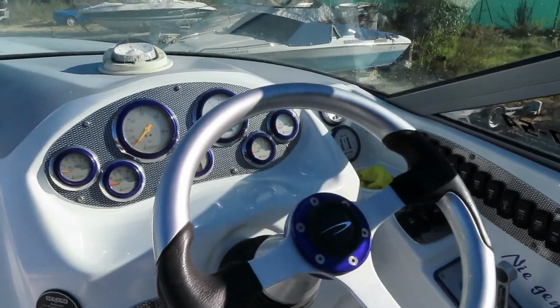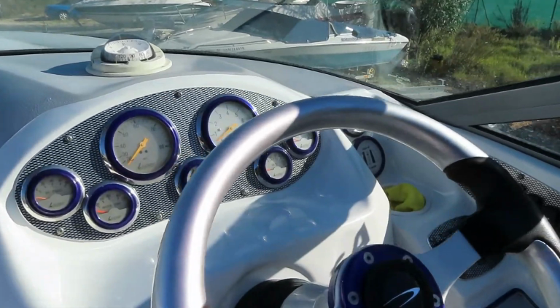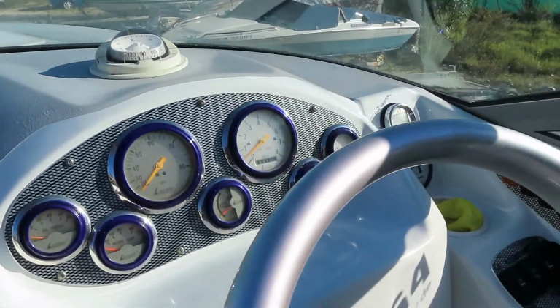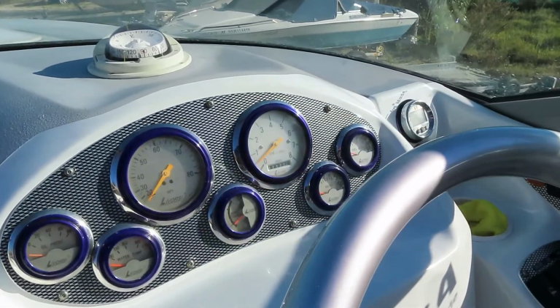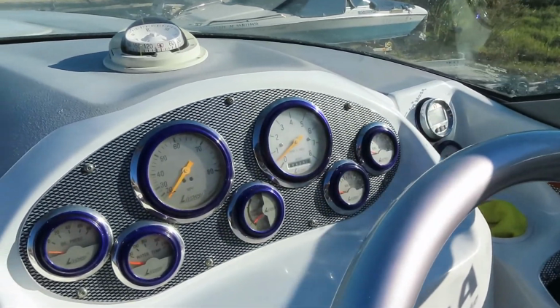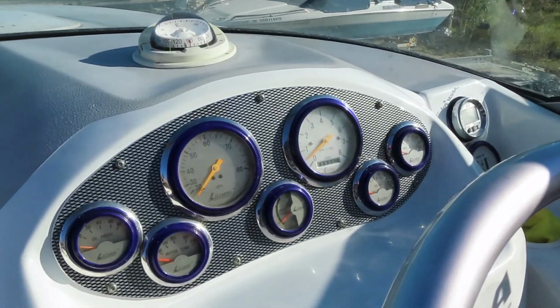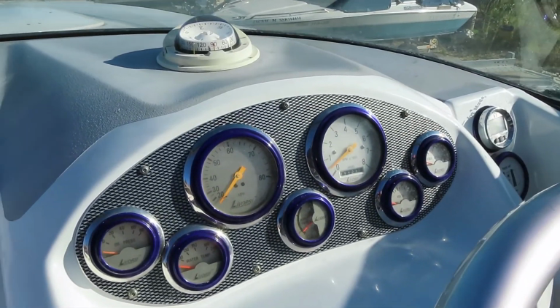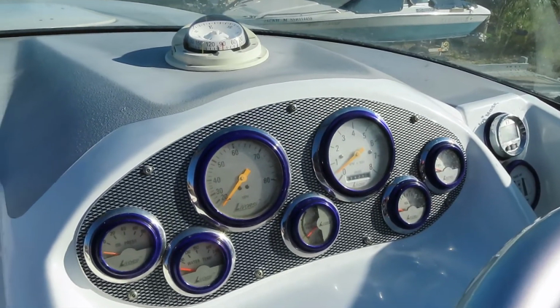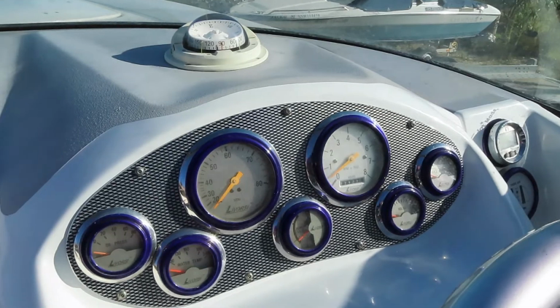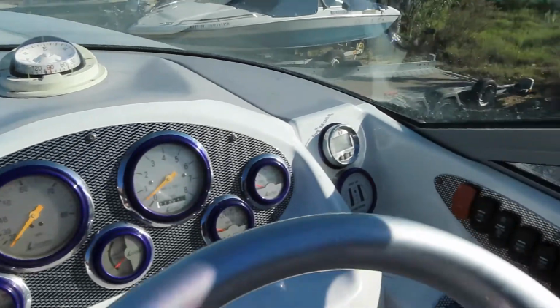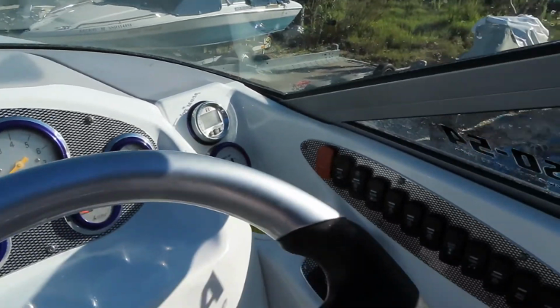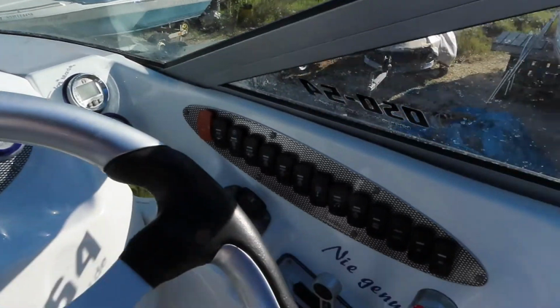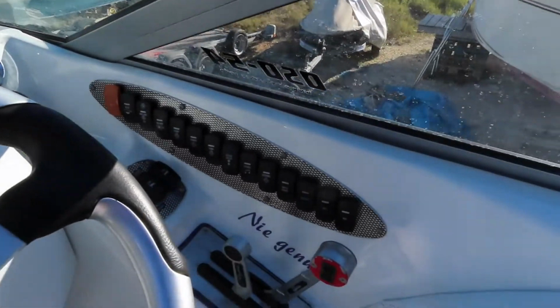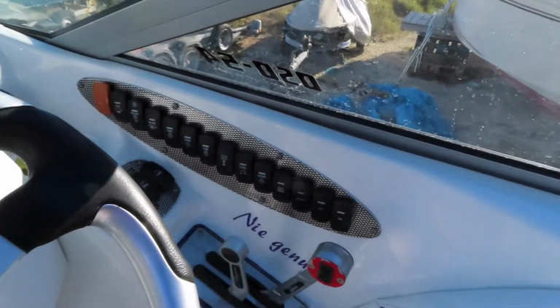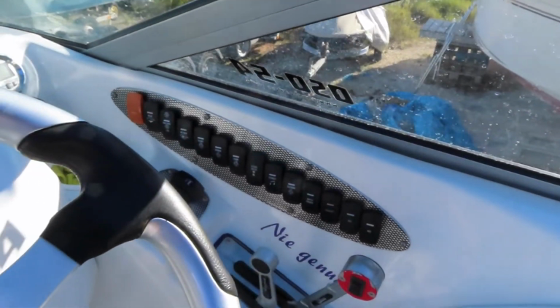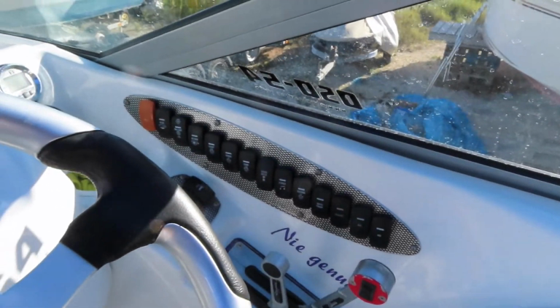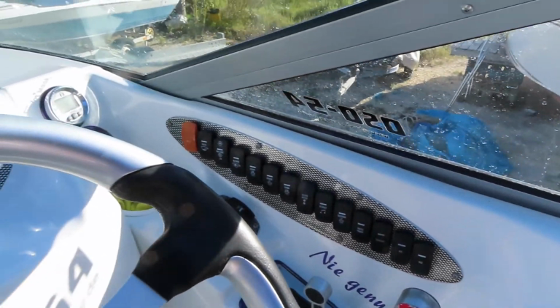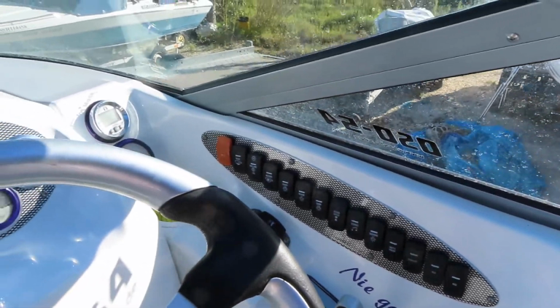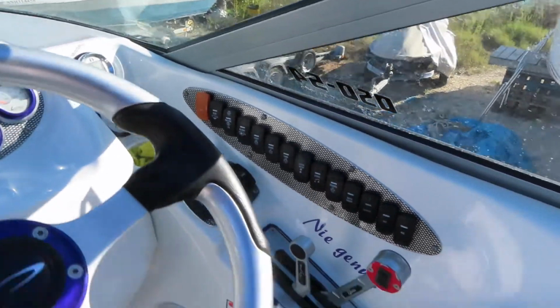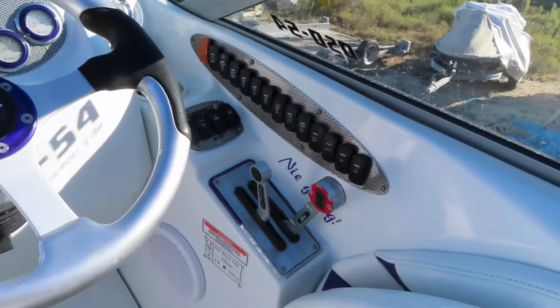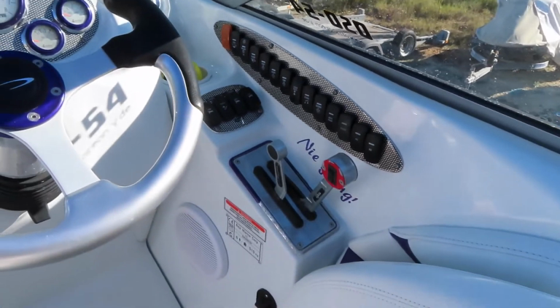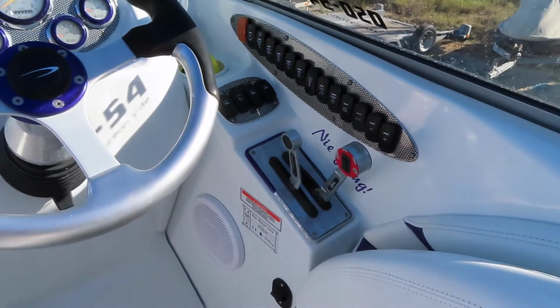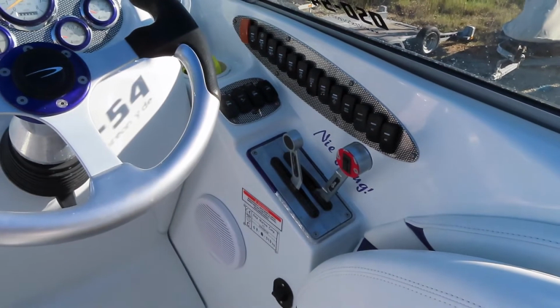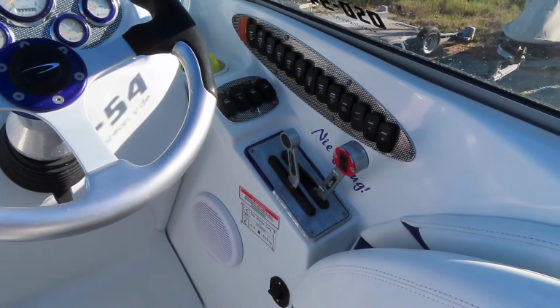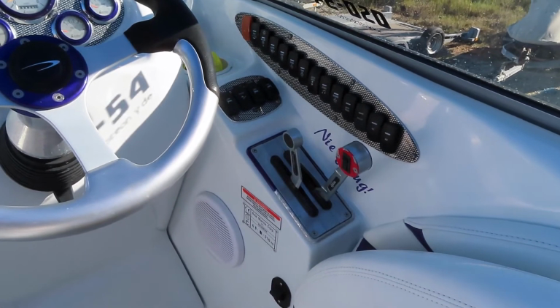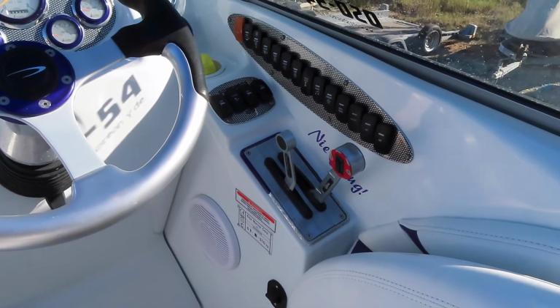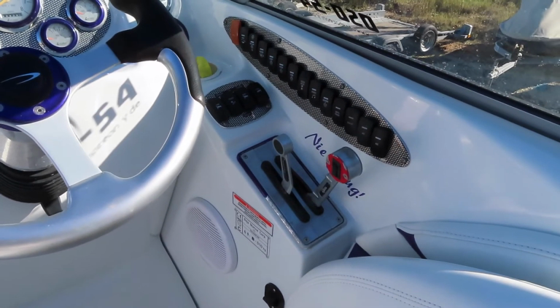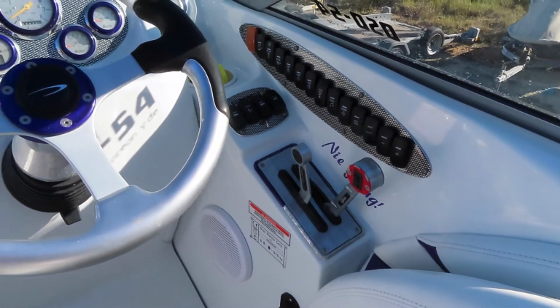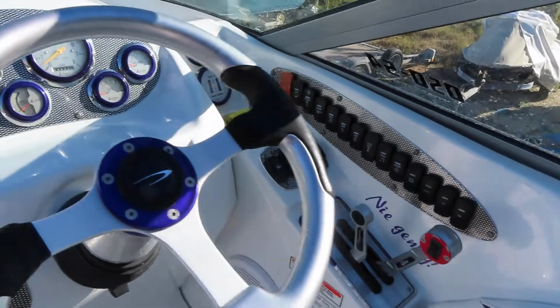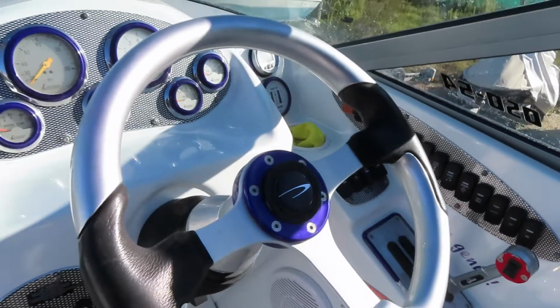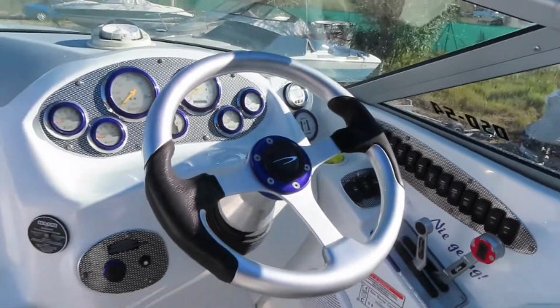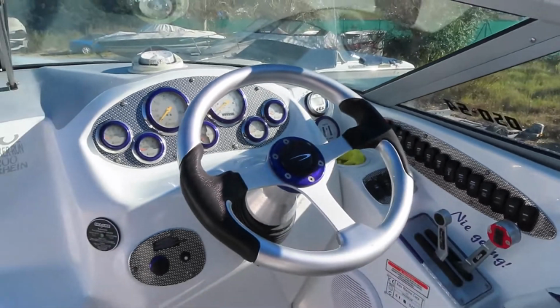There's her helm, all the dials straight ahead where they should be. Switches all down to the starboard side of the helm station. Old school racing throttles with separate gear and throttle lever. Aluminium helm wheel.